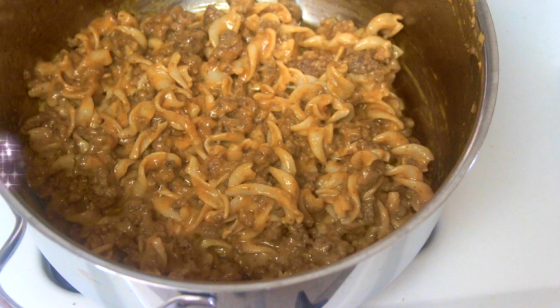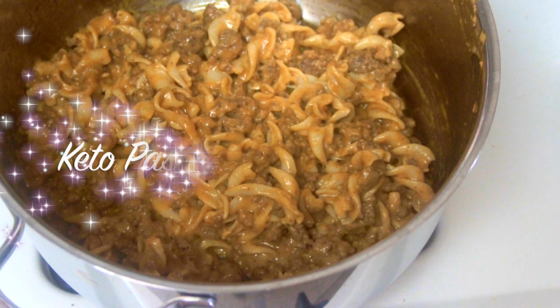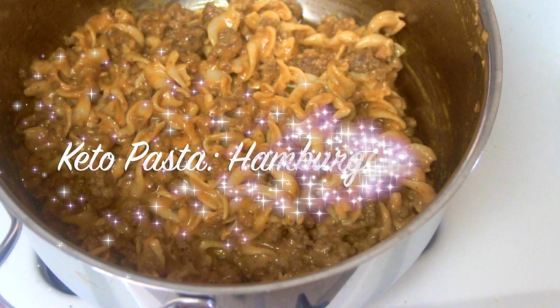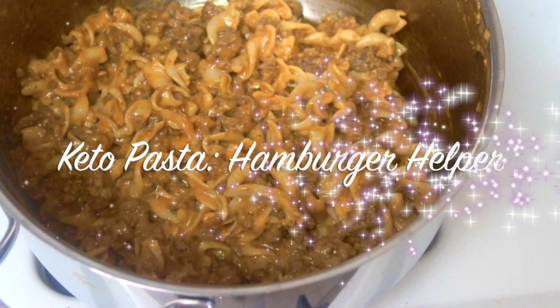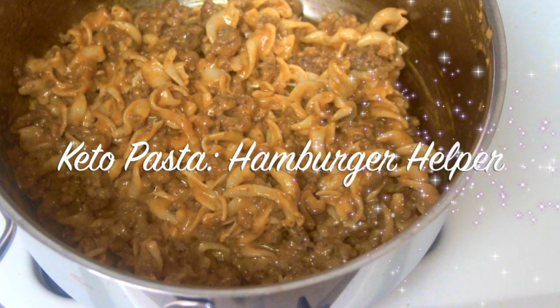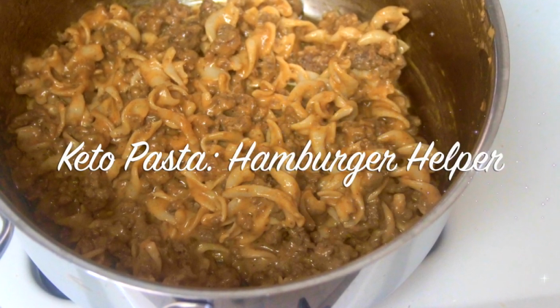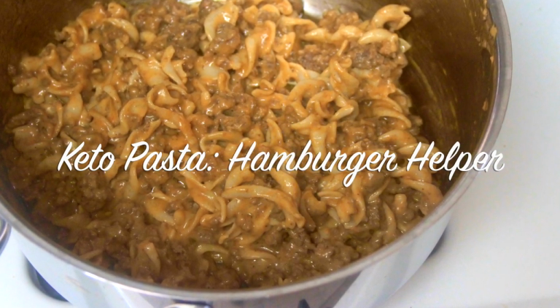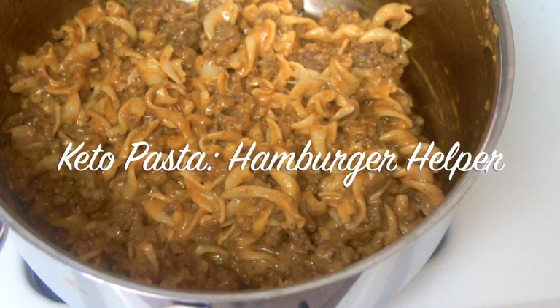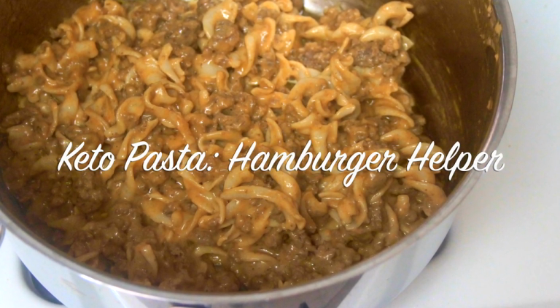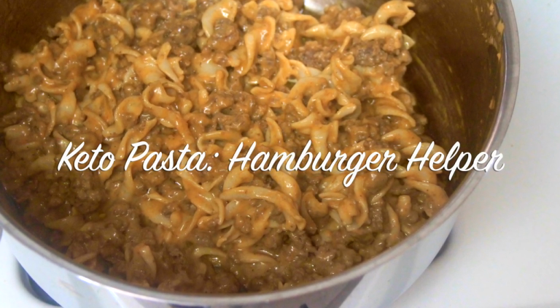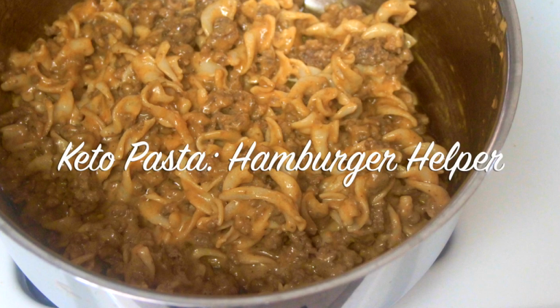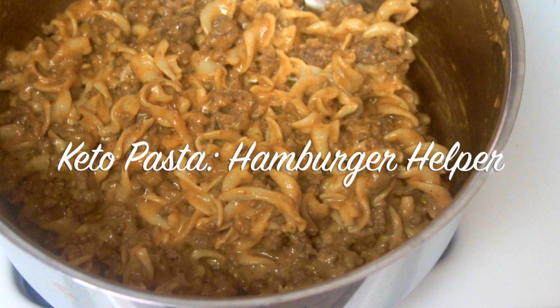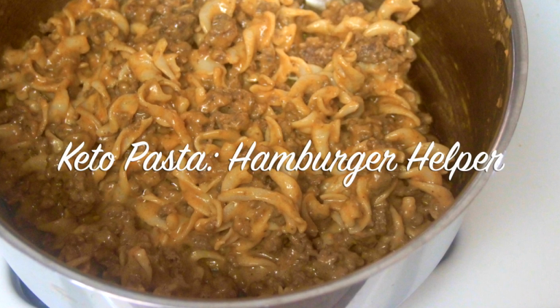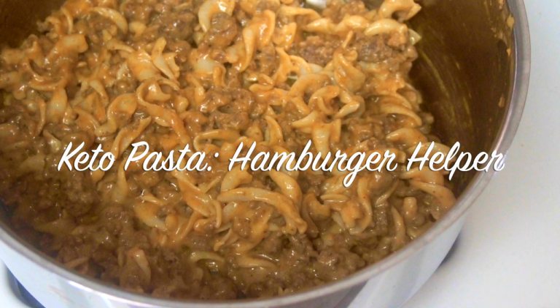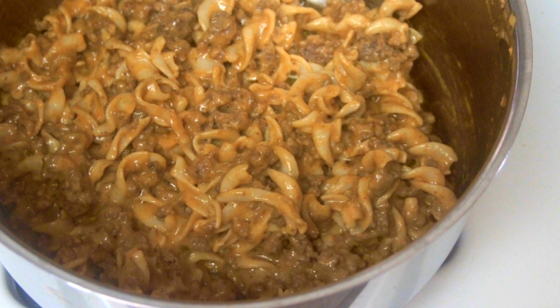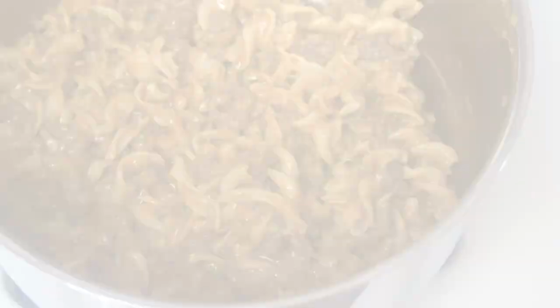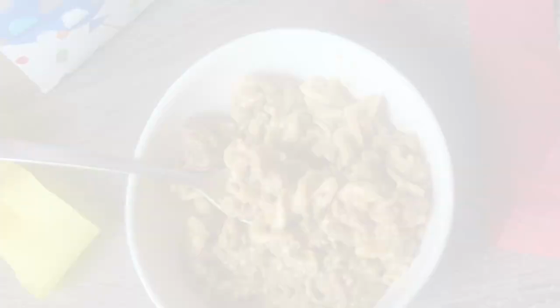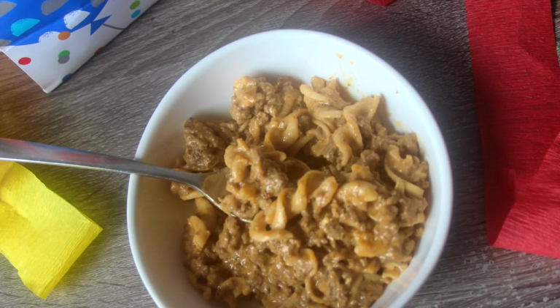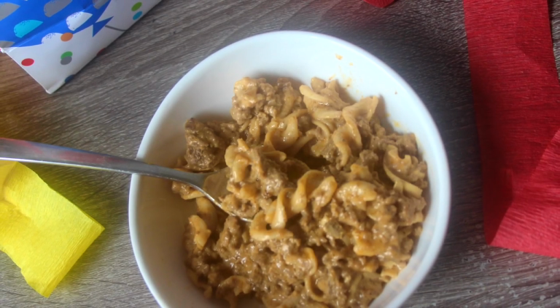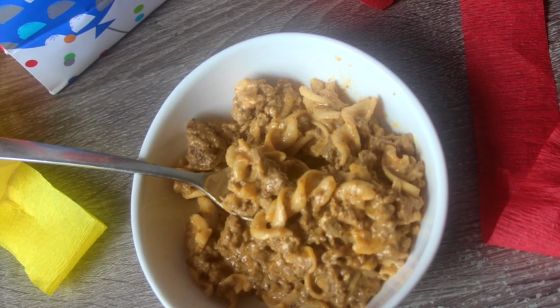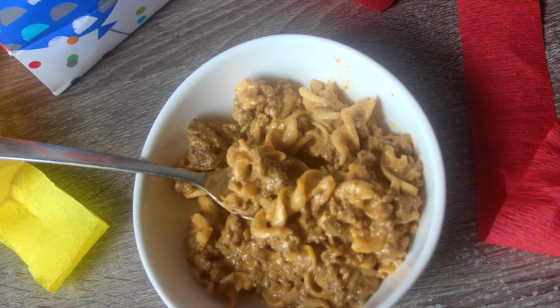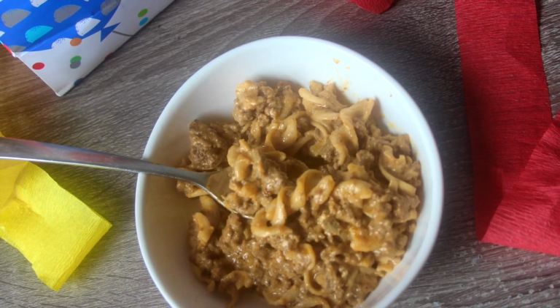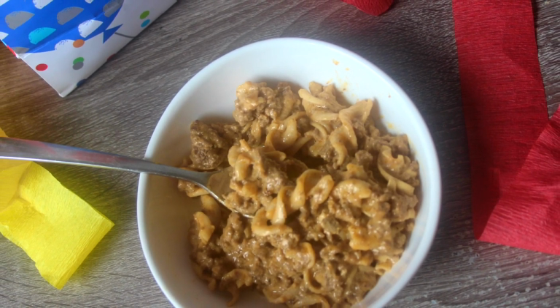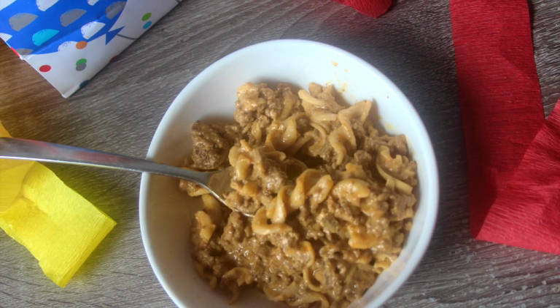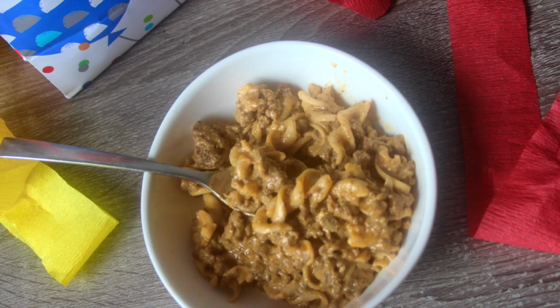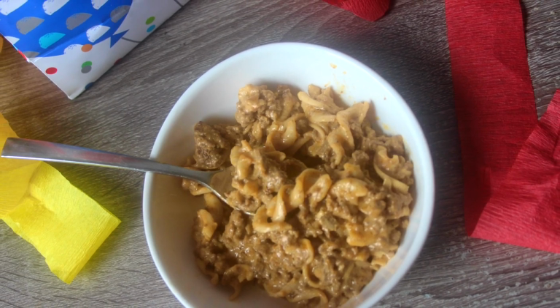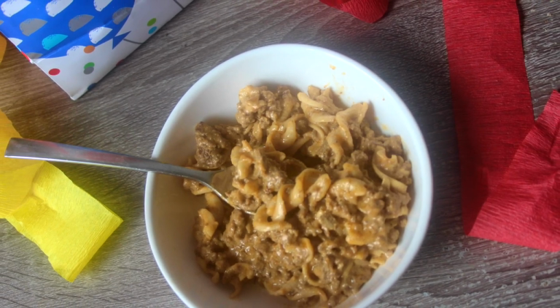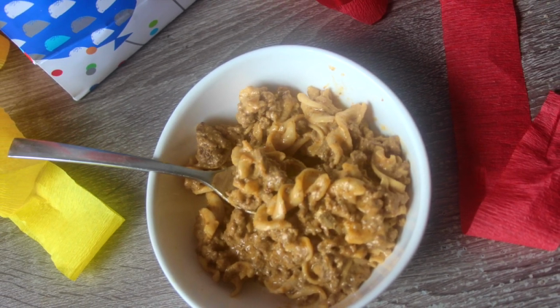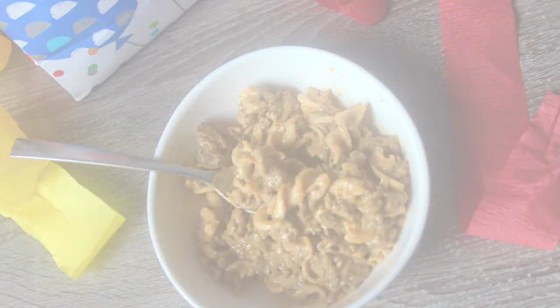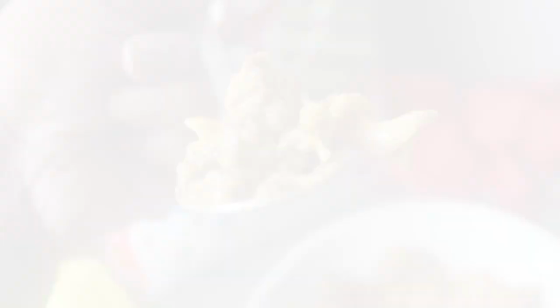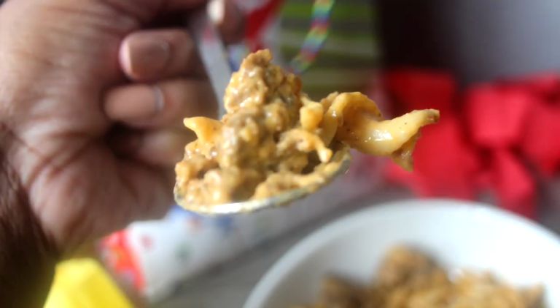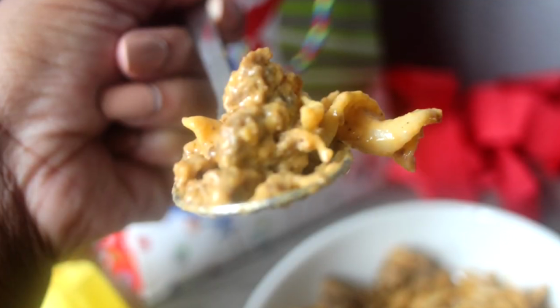Welcome, or welcome back to my channel. It's Natasha, aka Wellness Diva Chronicles, and I'm coming back to you today with a recipe that you can throw together in less than 30 minutes. It contains pasta, cheese, and beef.